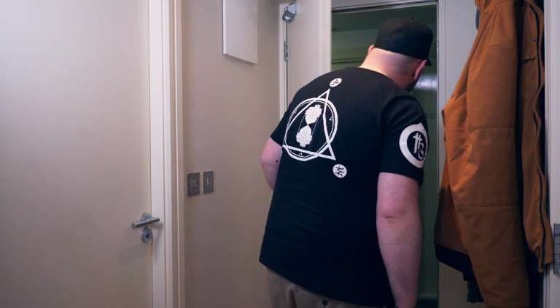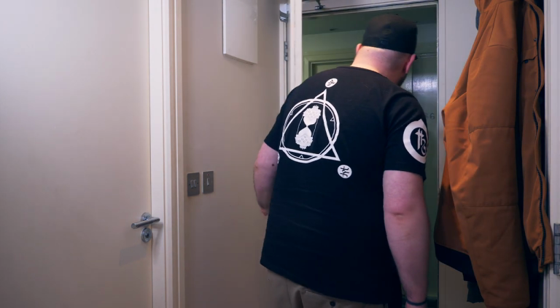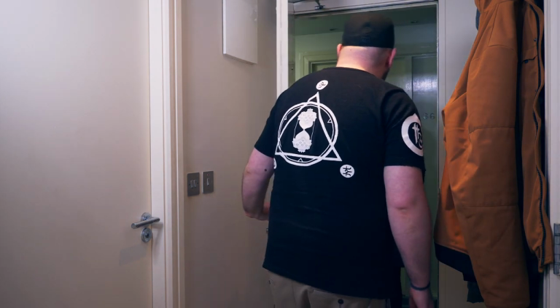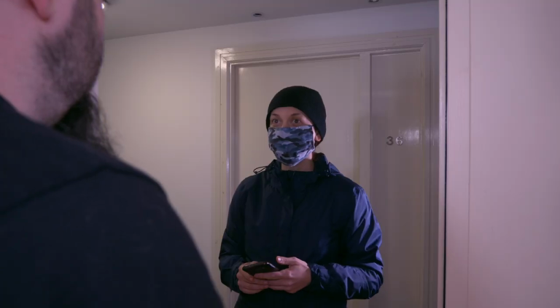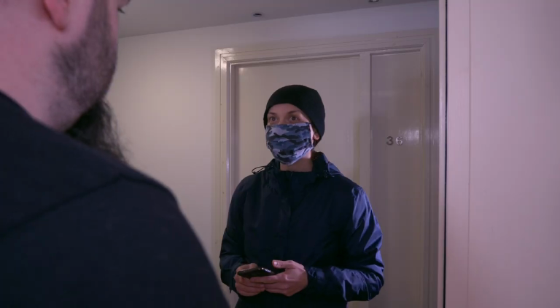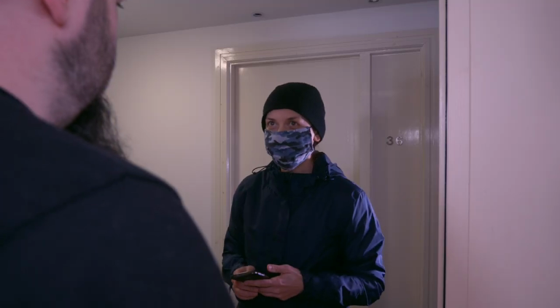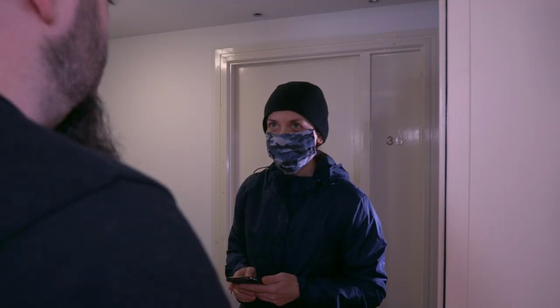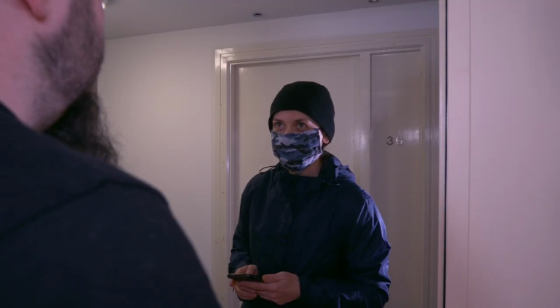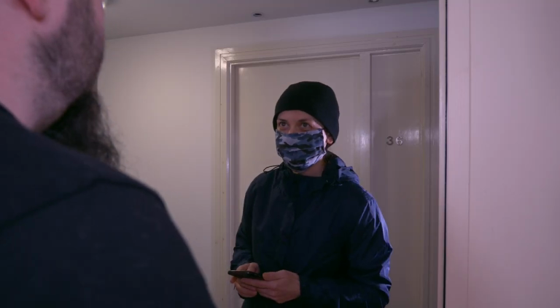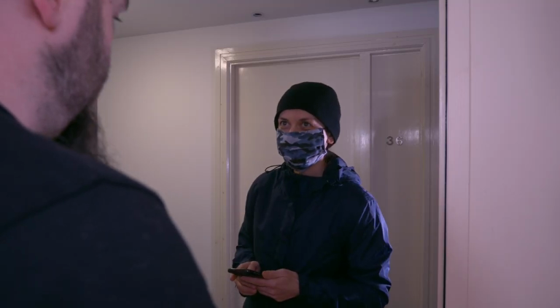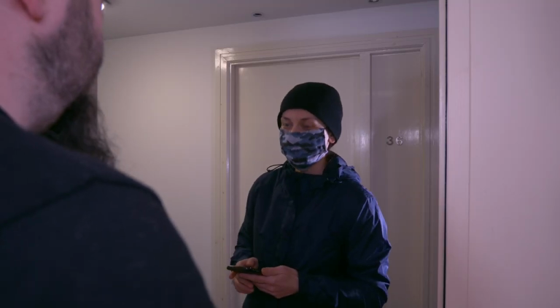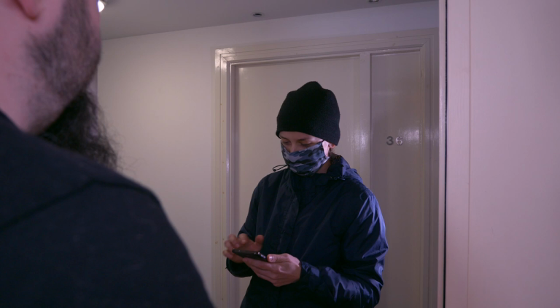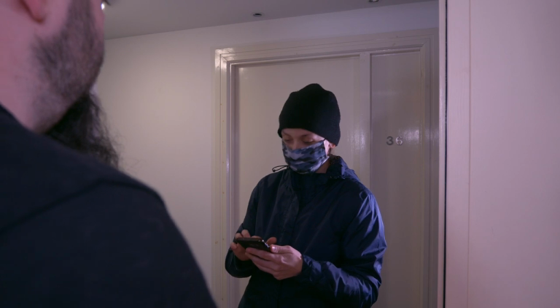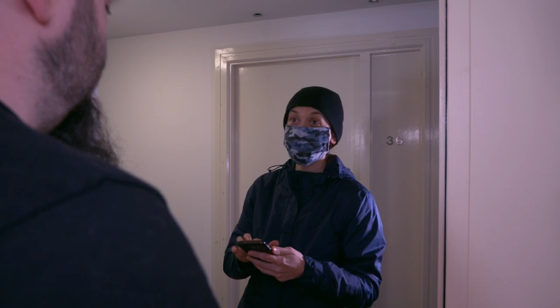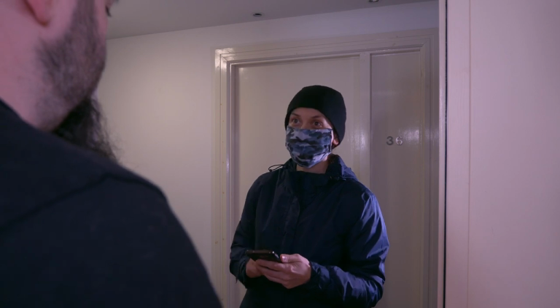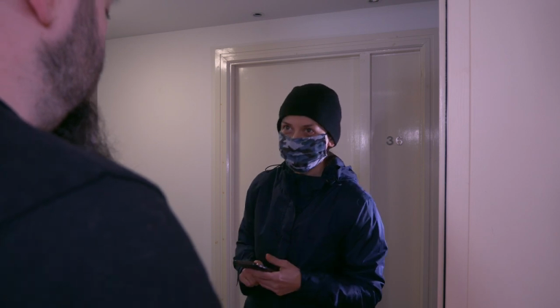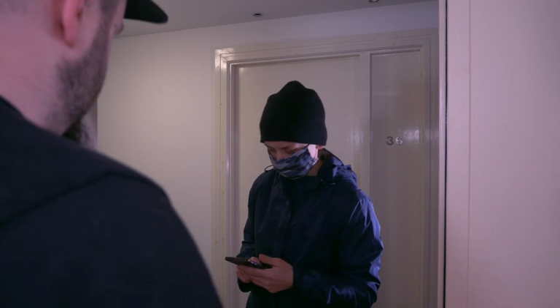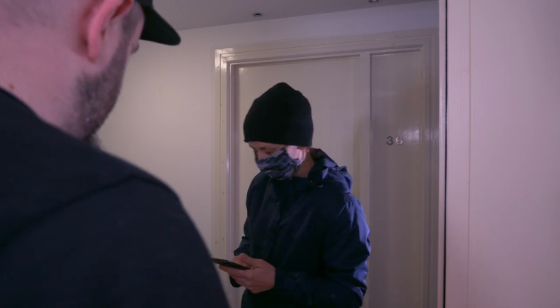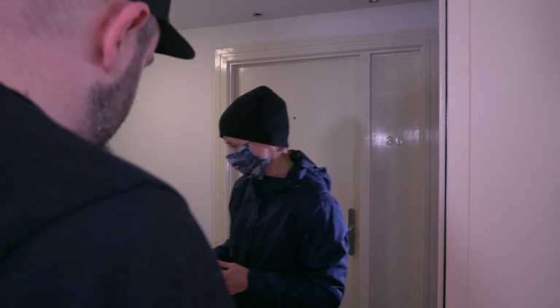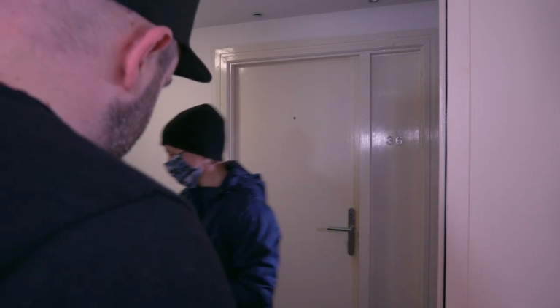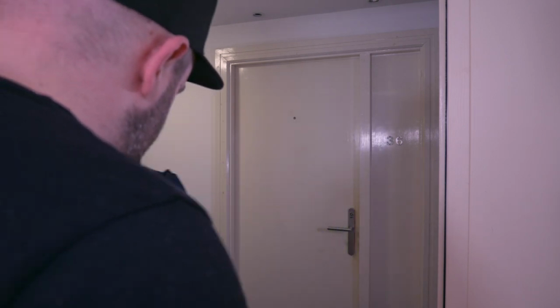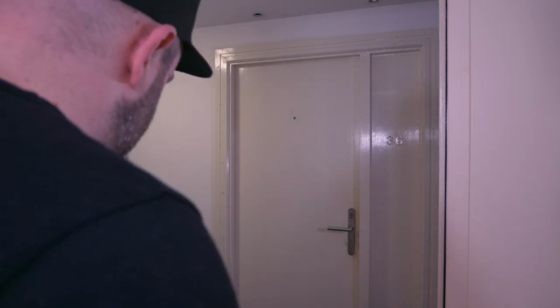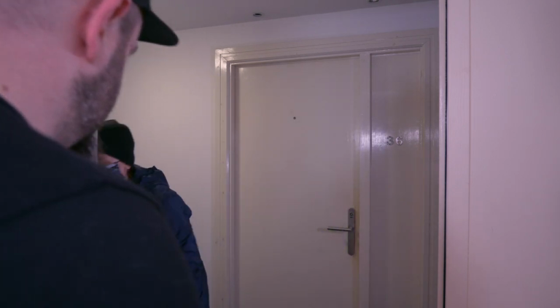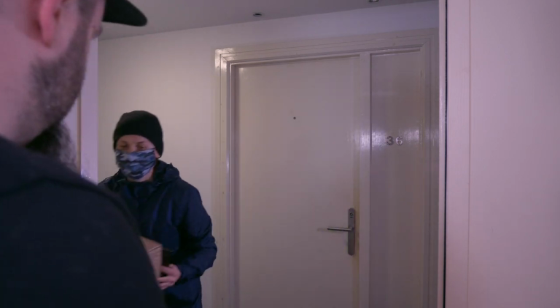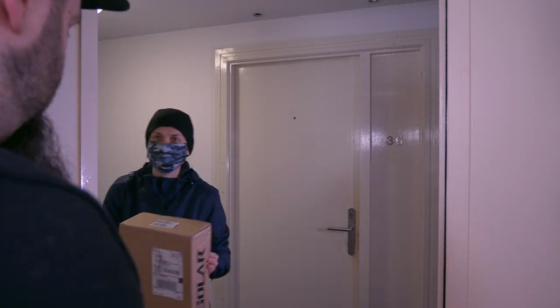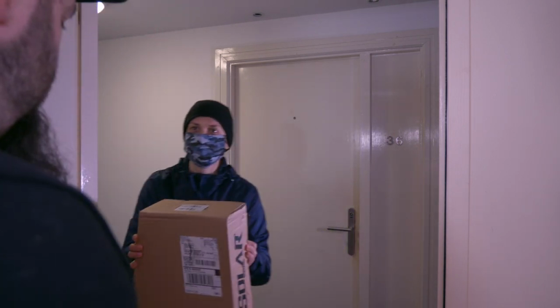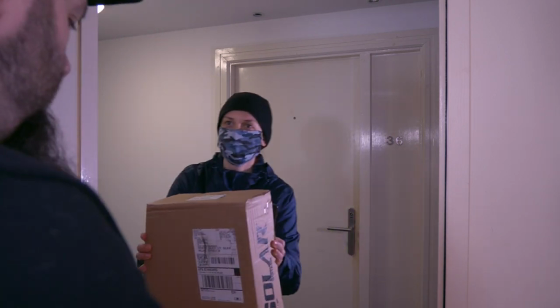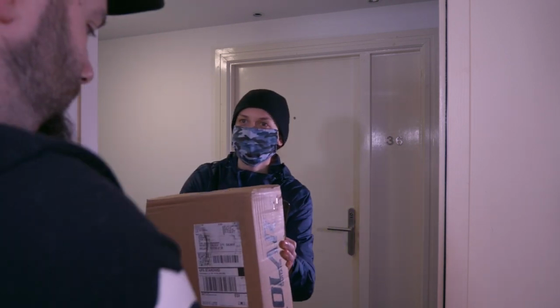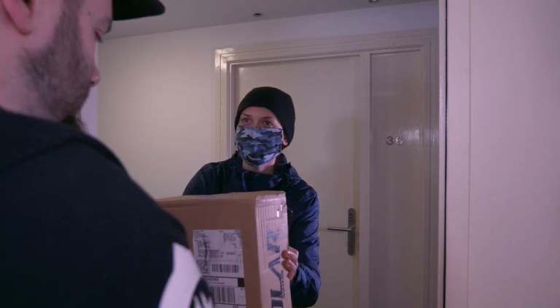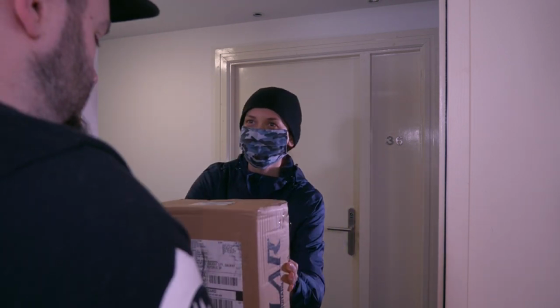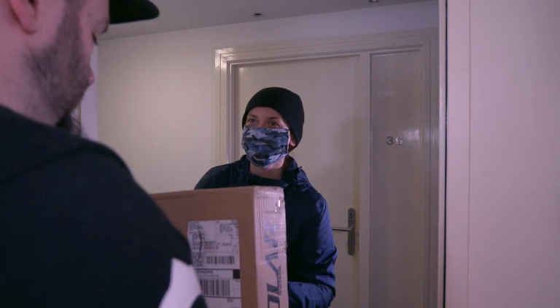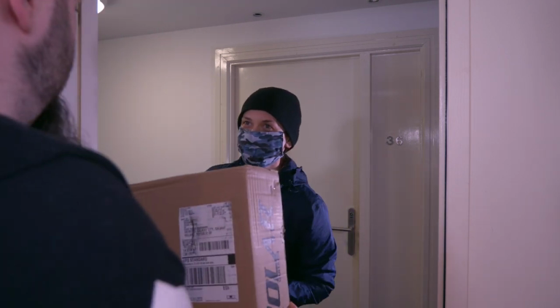Hello. Hi, are you JK? Yeah. I have a delivery for you. Yeah, thank you. There you are. Thank you very much. Thank you, bye. Bye.